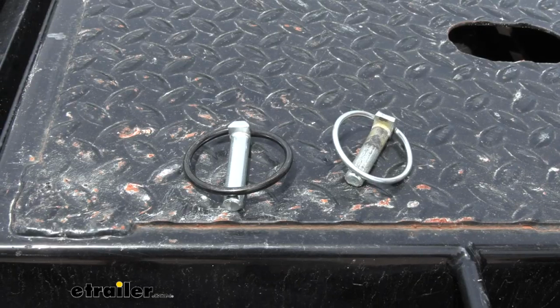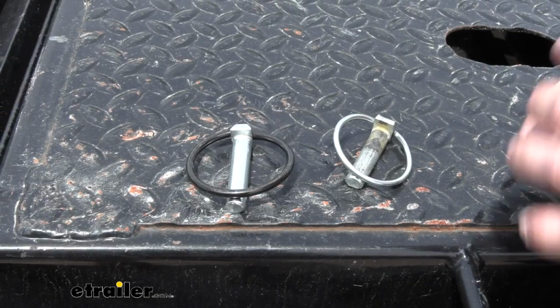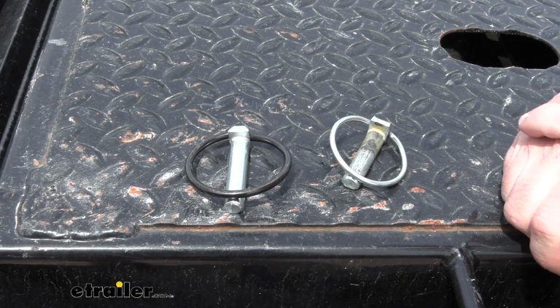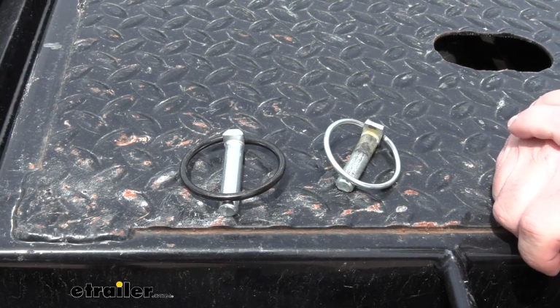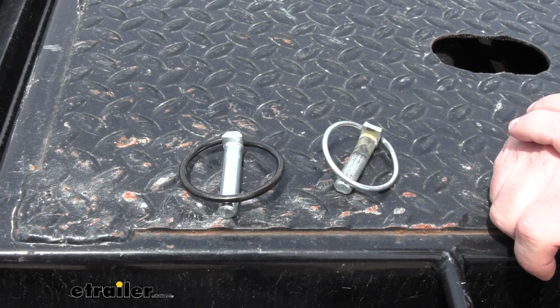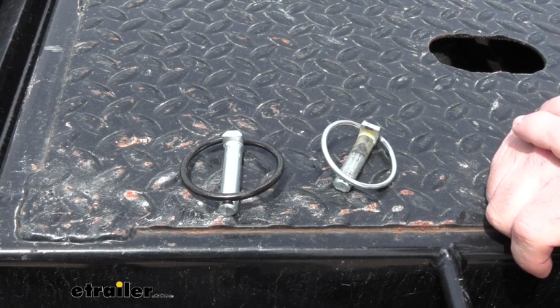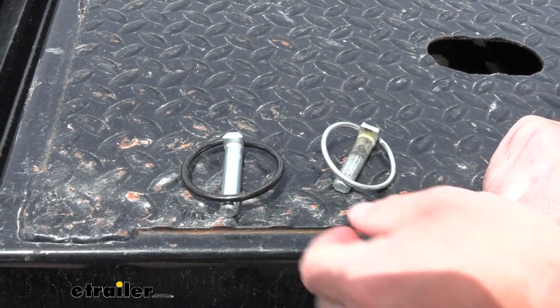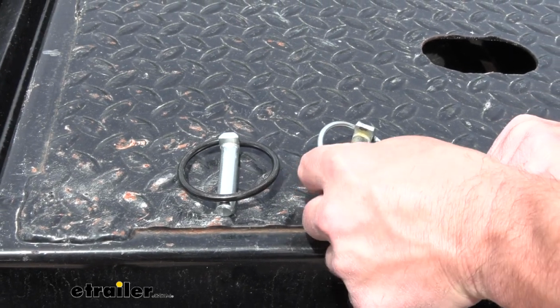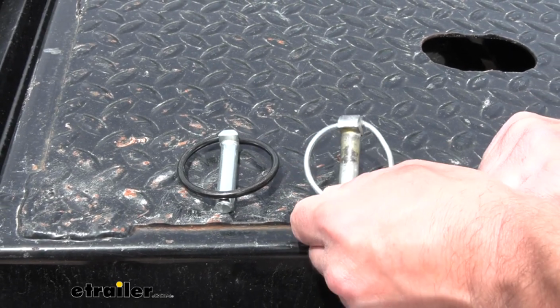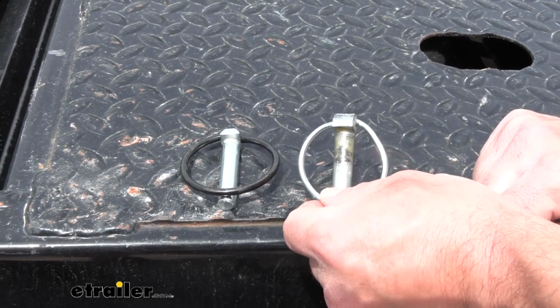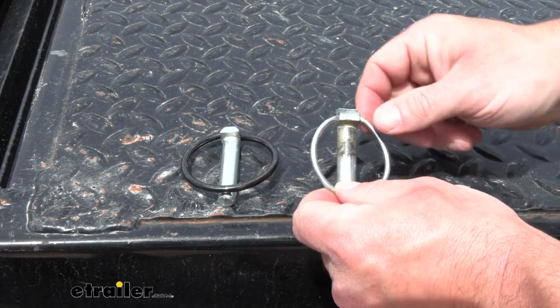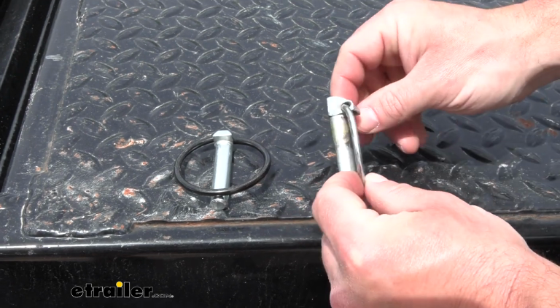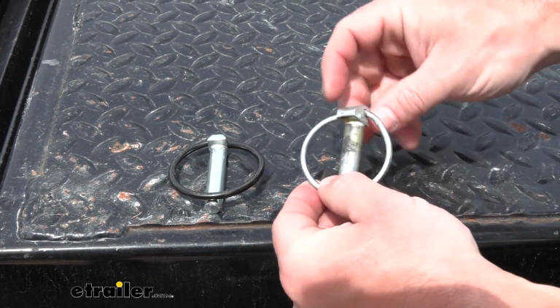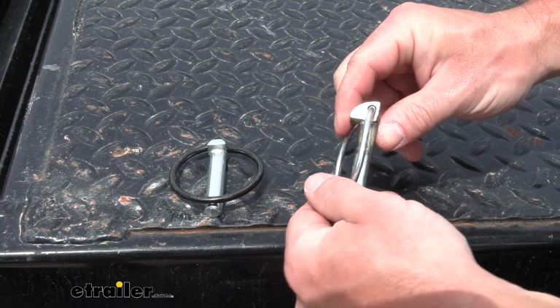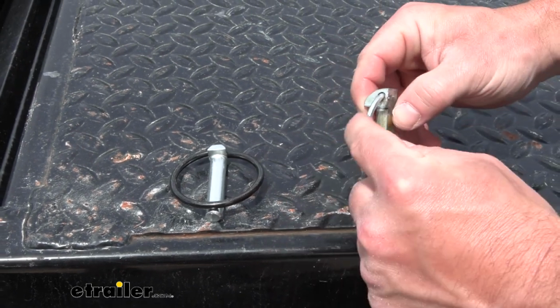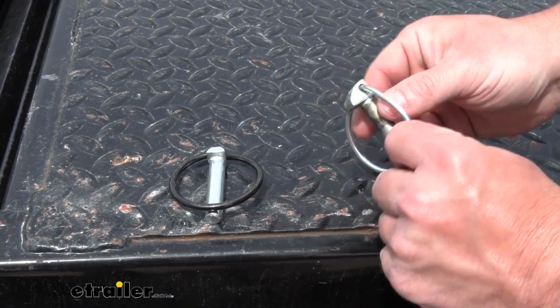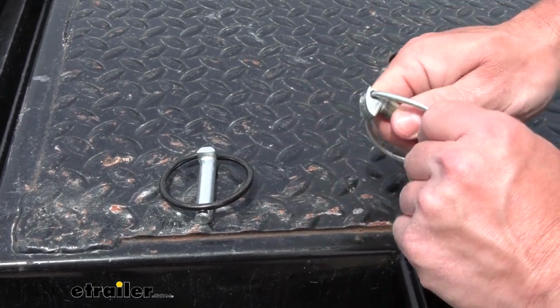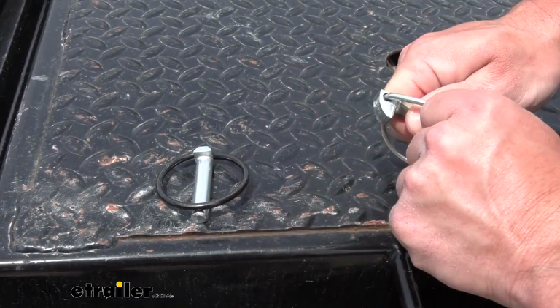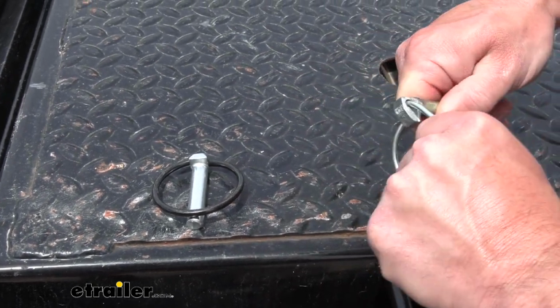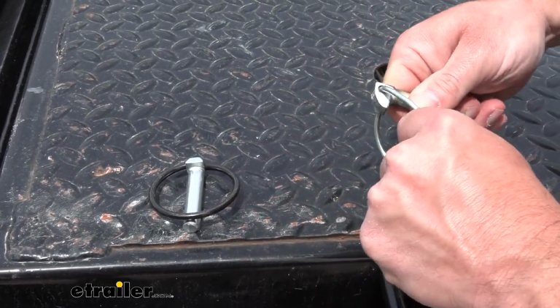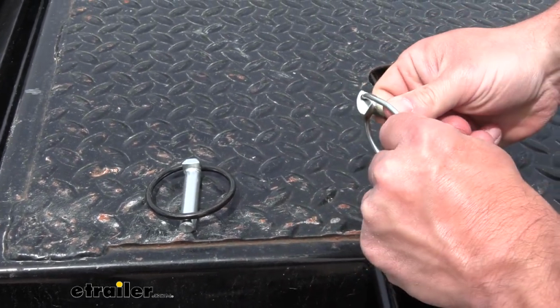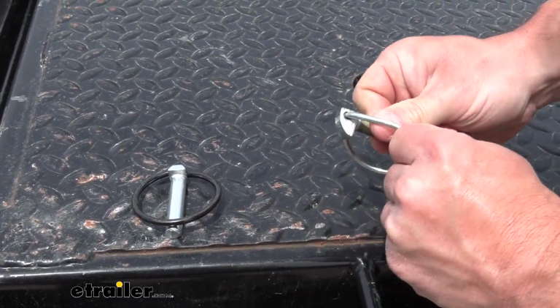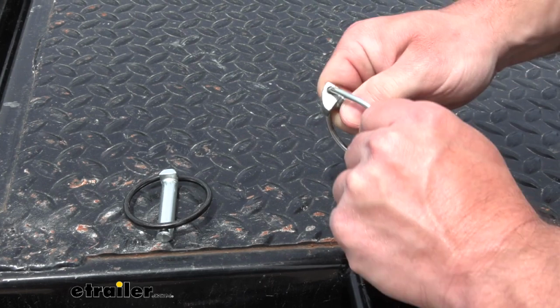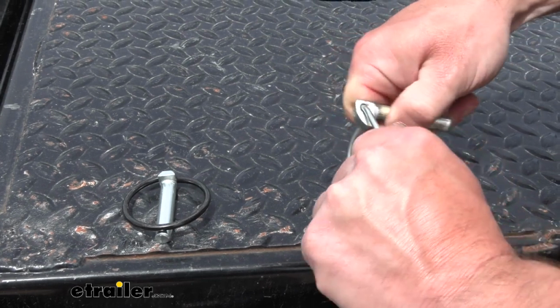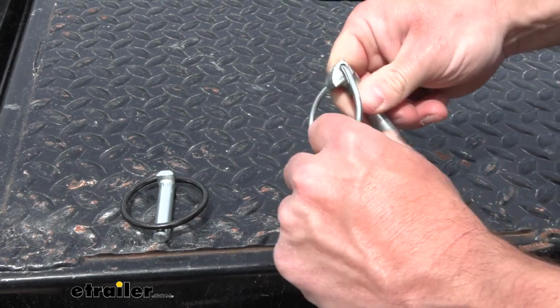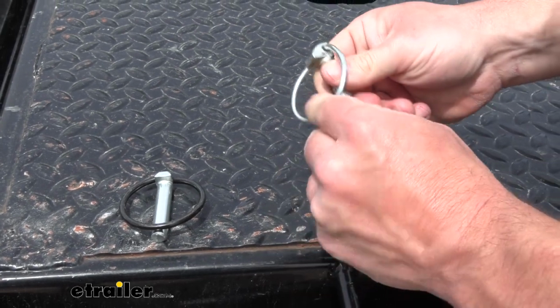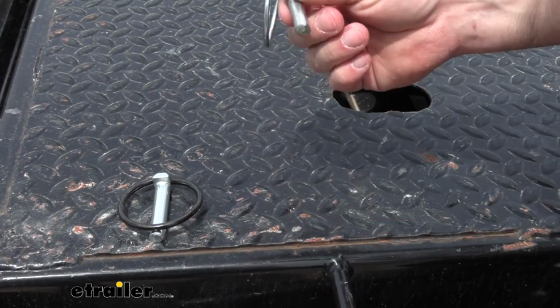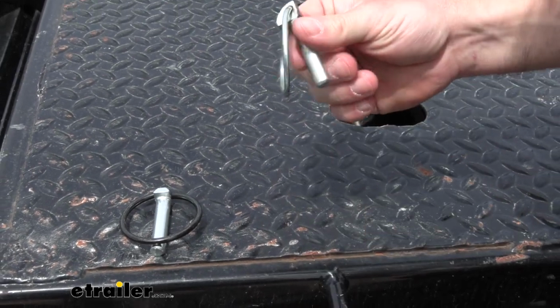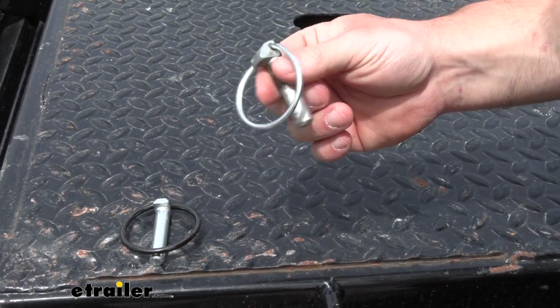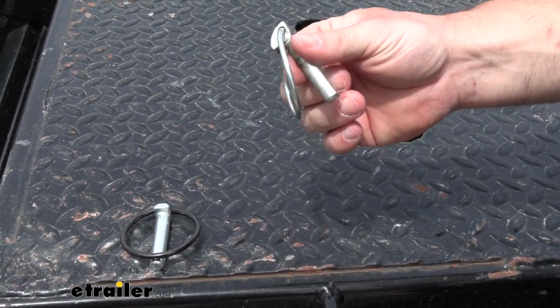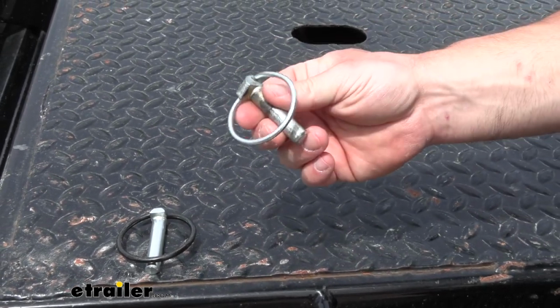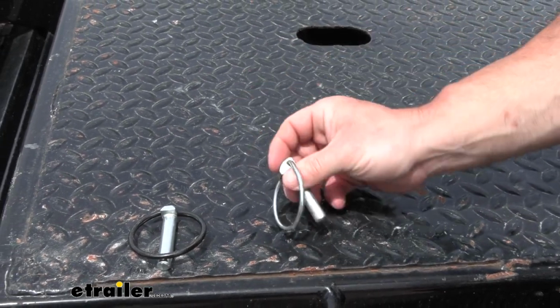The reason why you'd get one of these linchpins is maybe you're replacing one on your trailer that was existing. You see this one's a little worn out — it's even bent here, and it doesn't quite snap like it's supposed to. It just moves up and down, stays in place, so something could come loose that way.